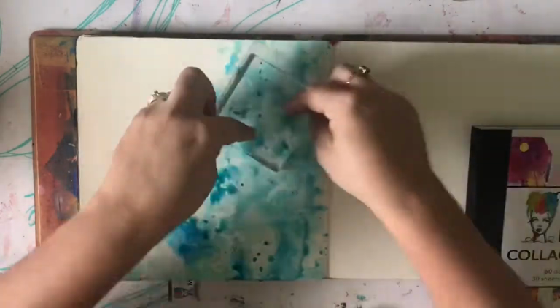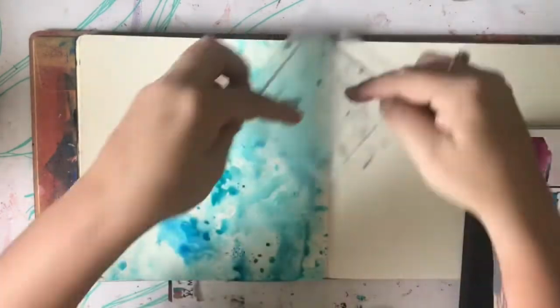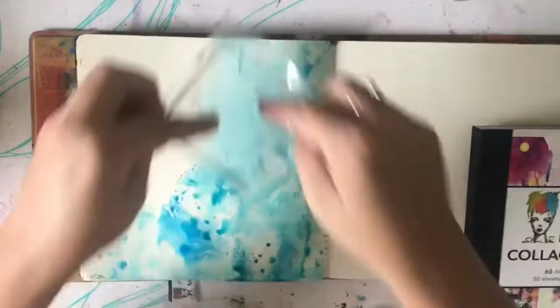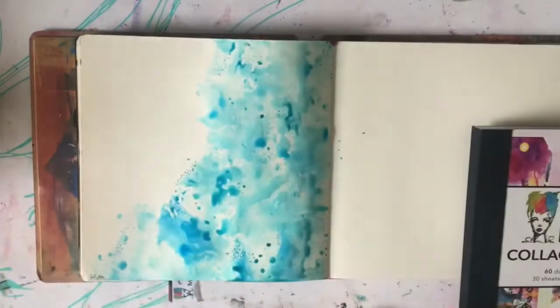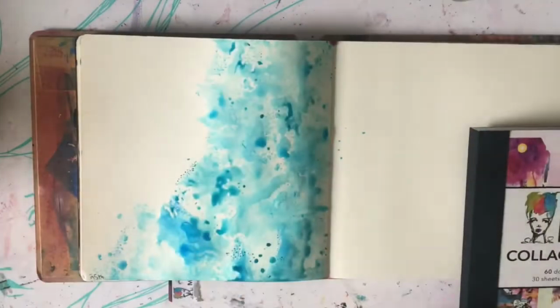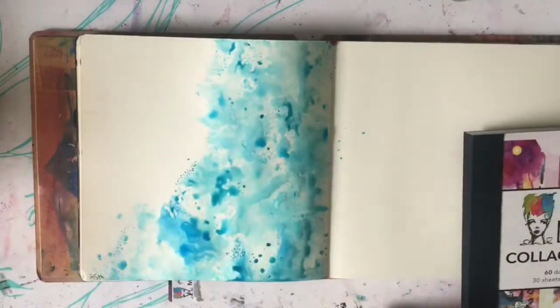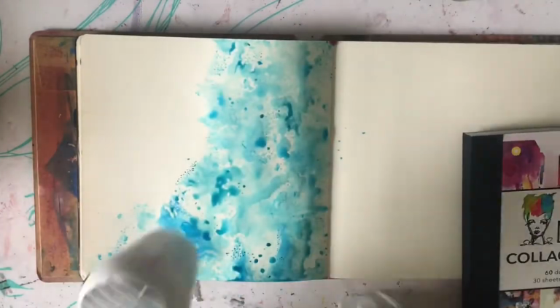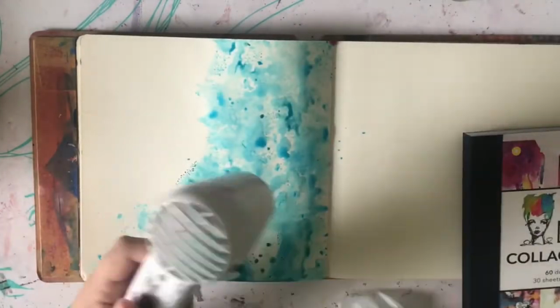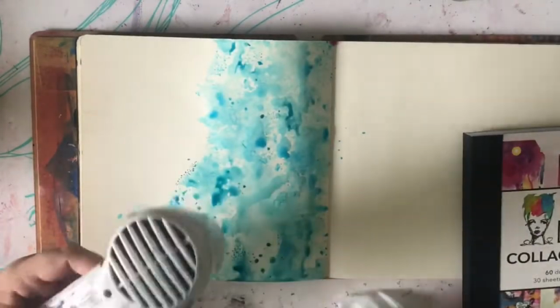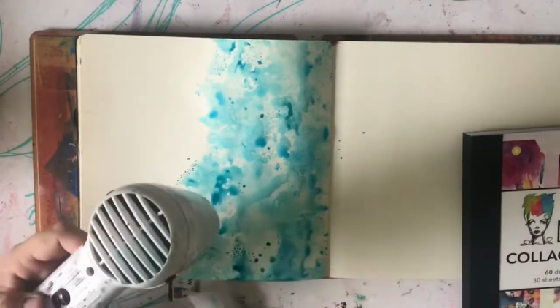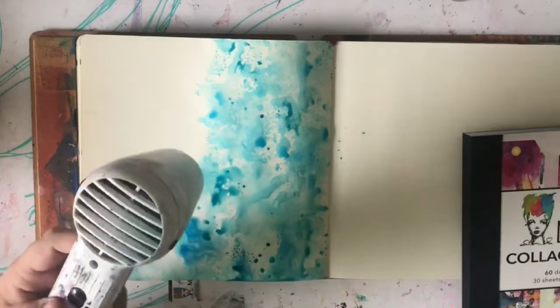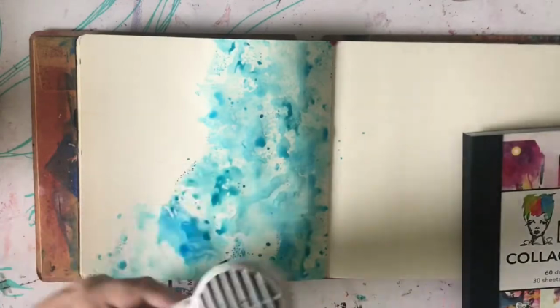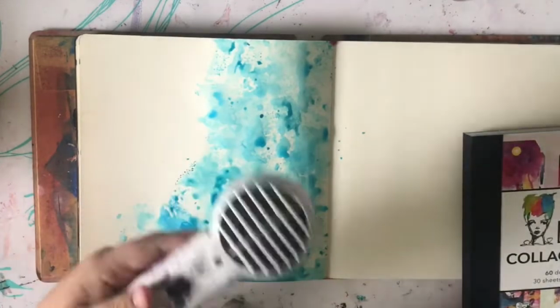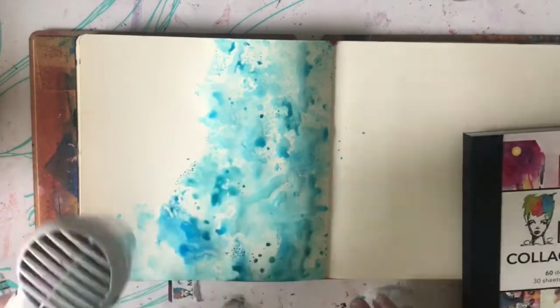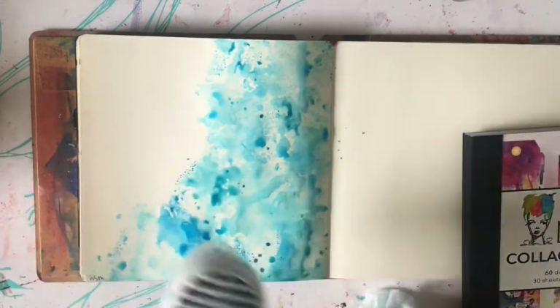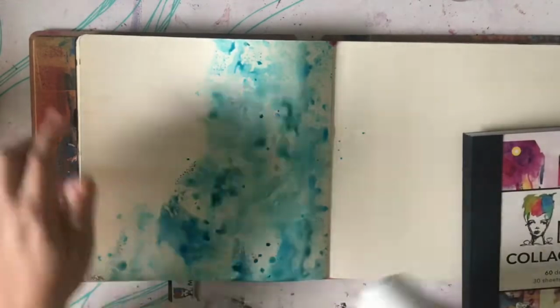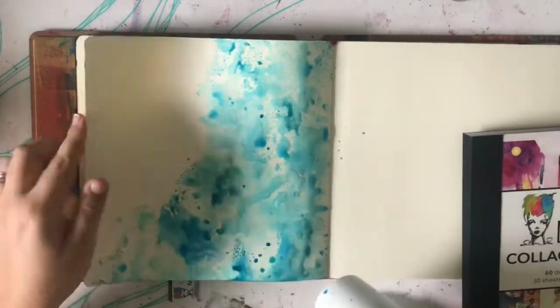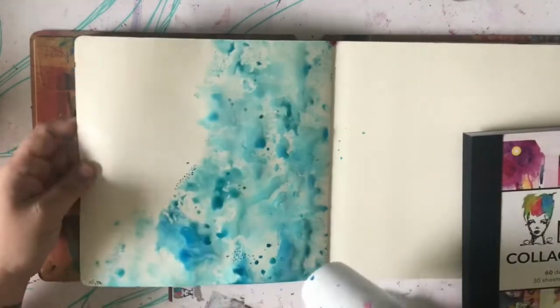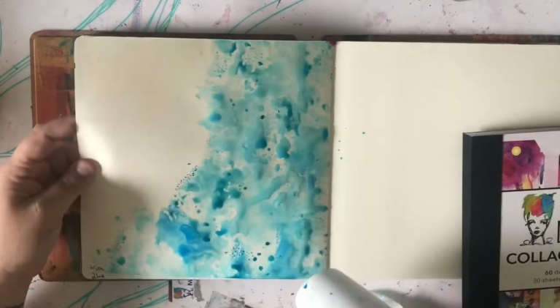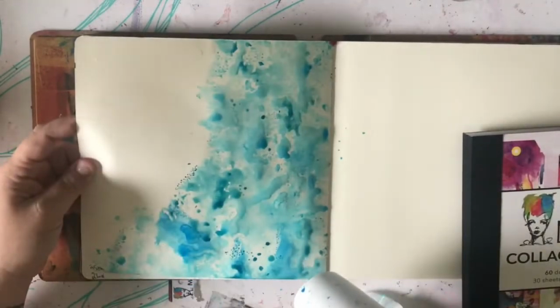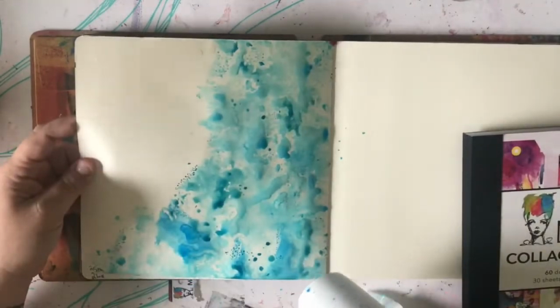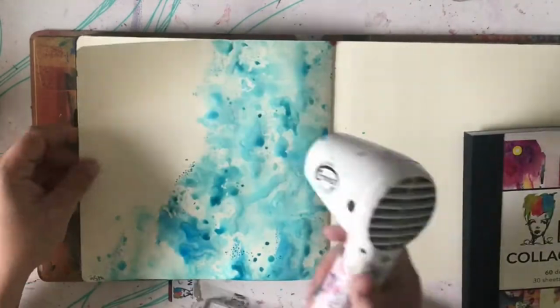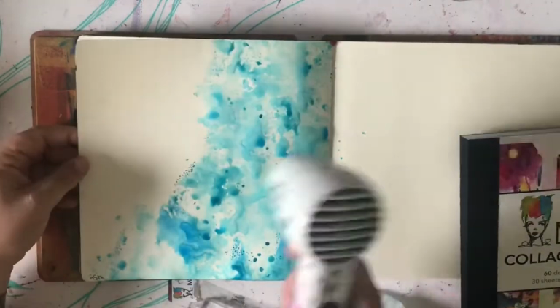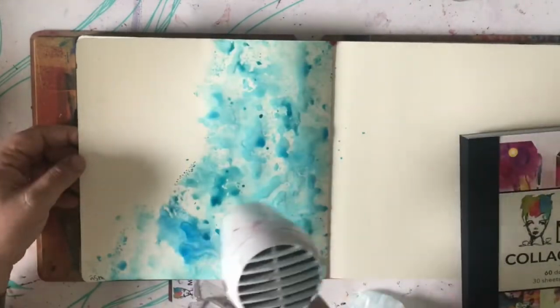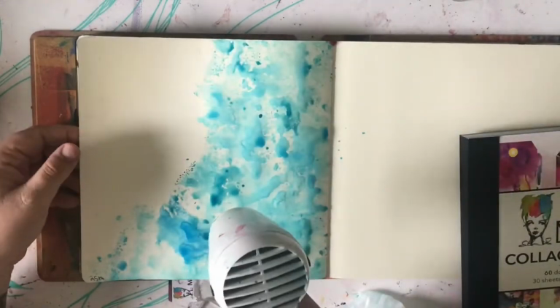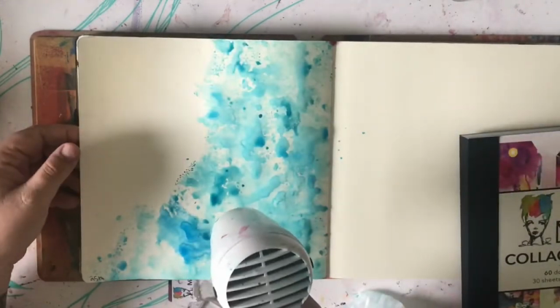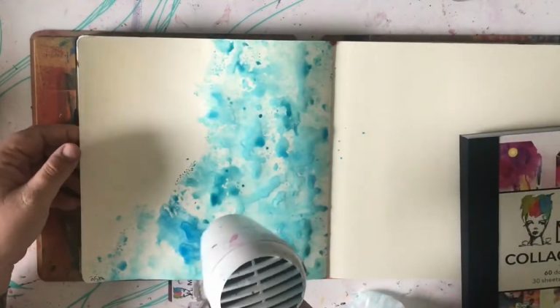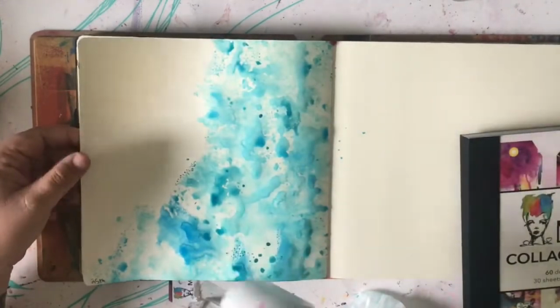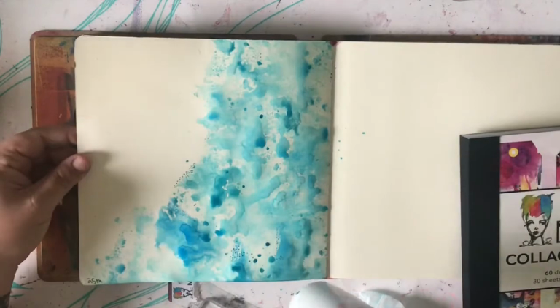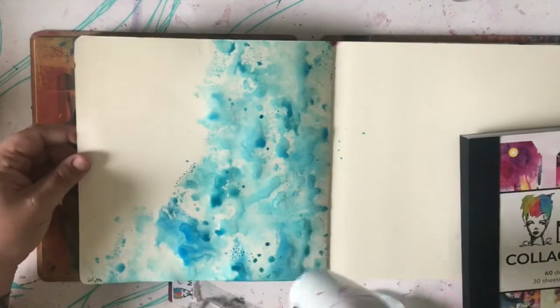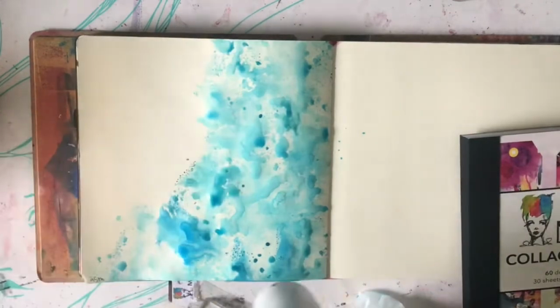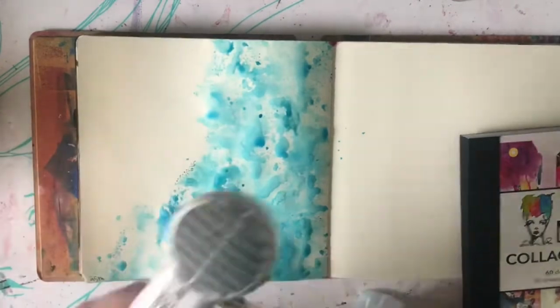At least I'm using my mini gel plates now. I've only used the circle out of this three-set, so at least I'm getting a use out of it. And this was just a play - all I wanted to do was play.